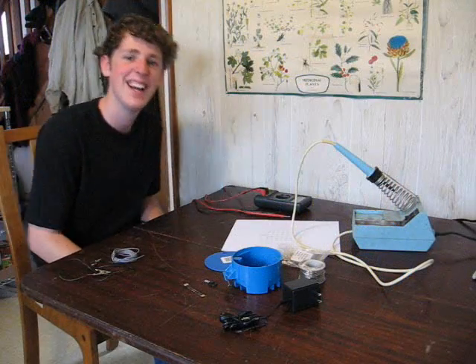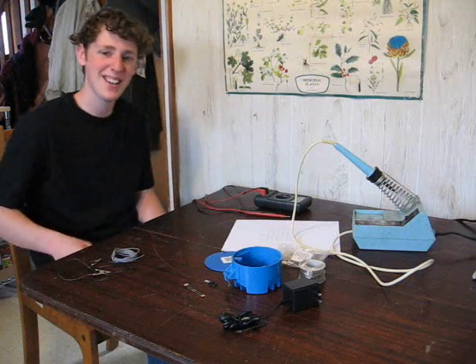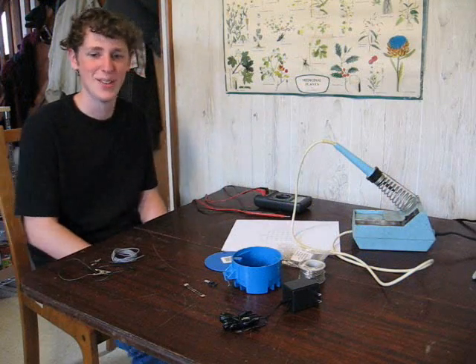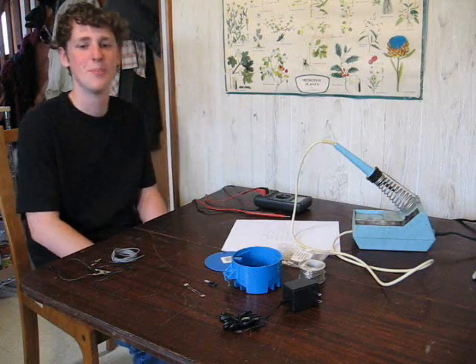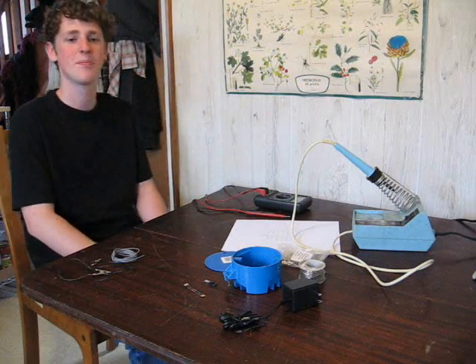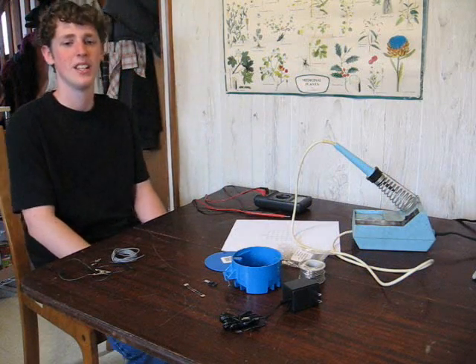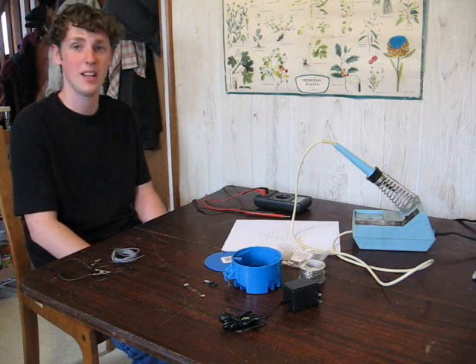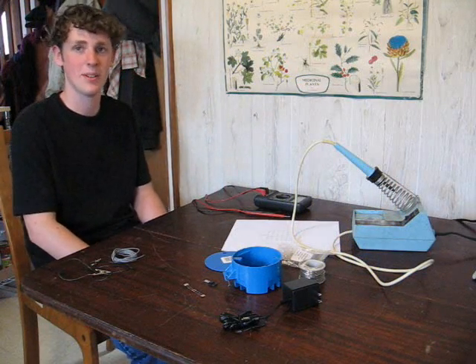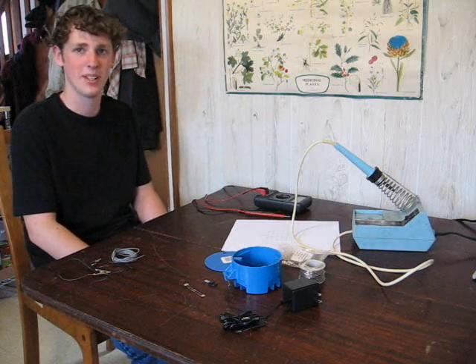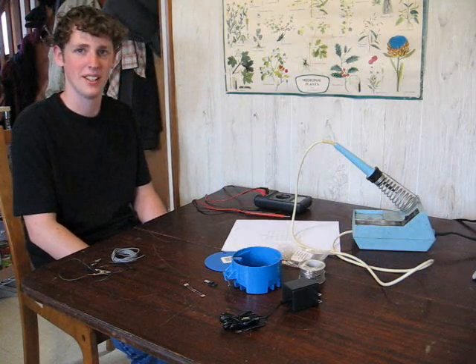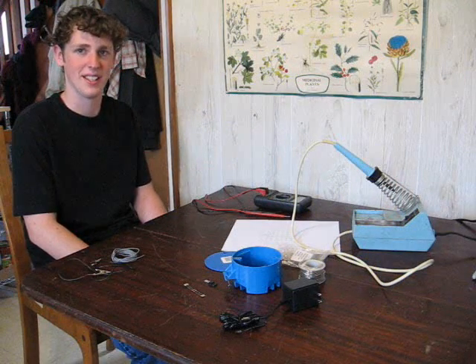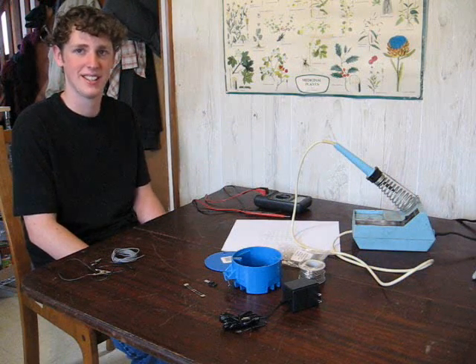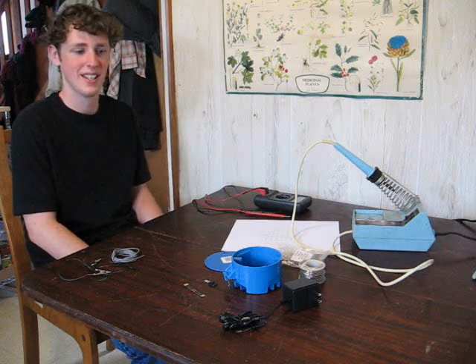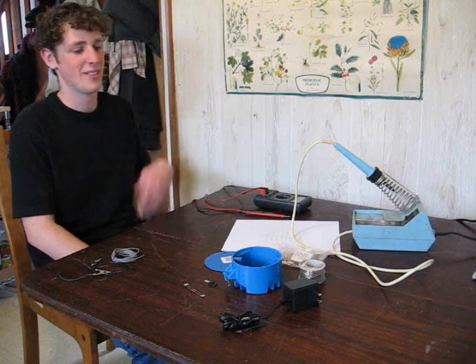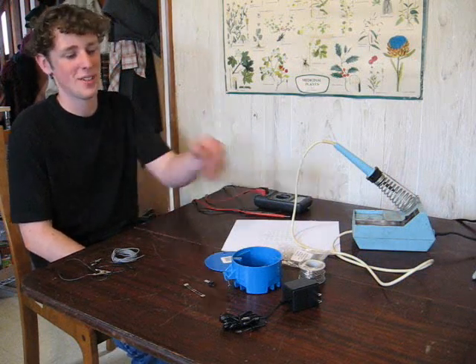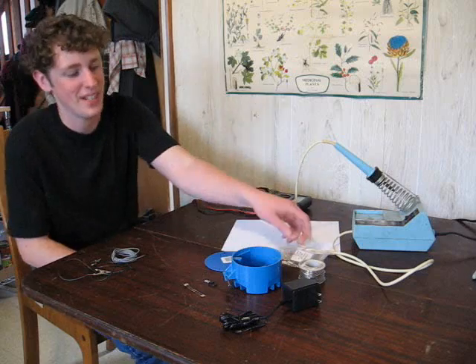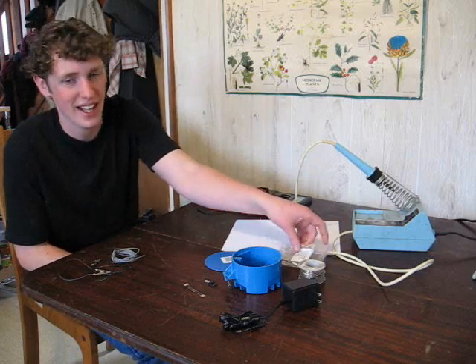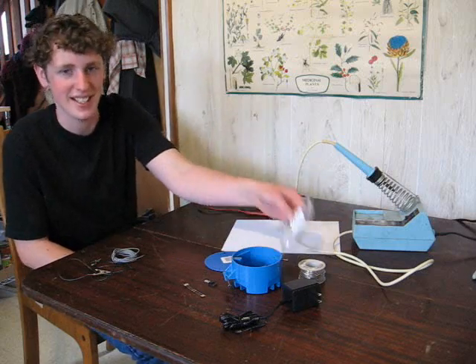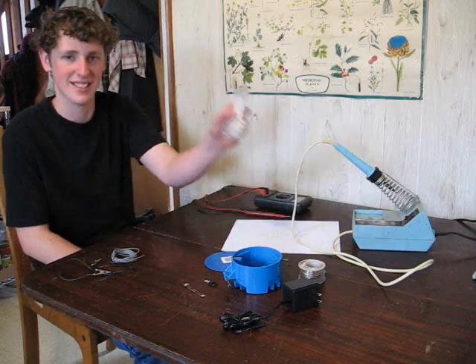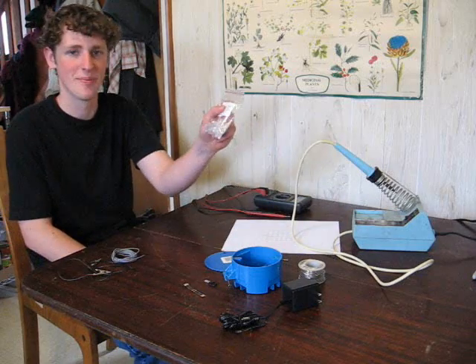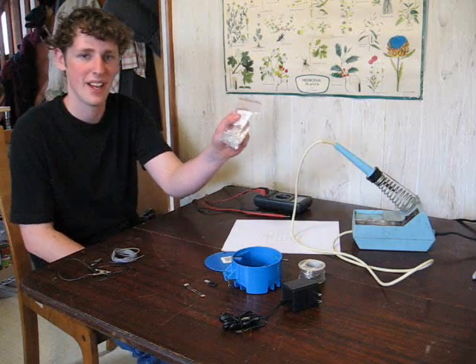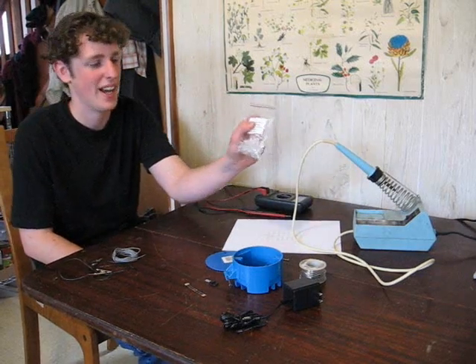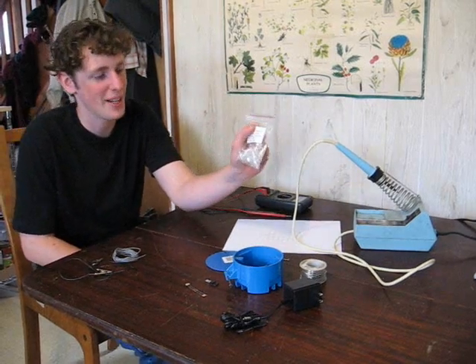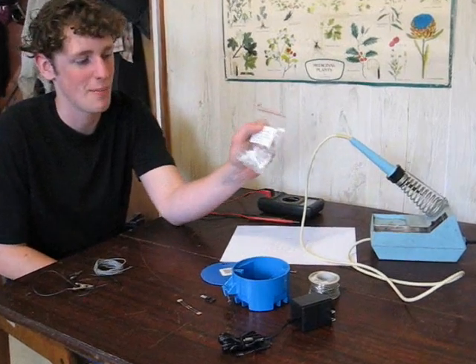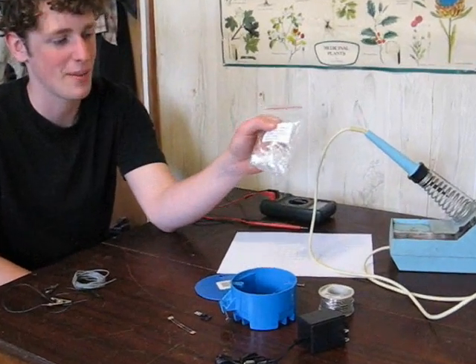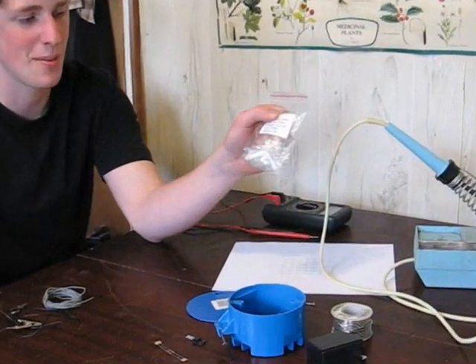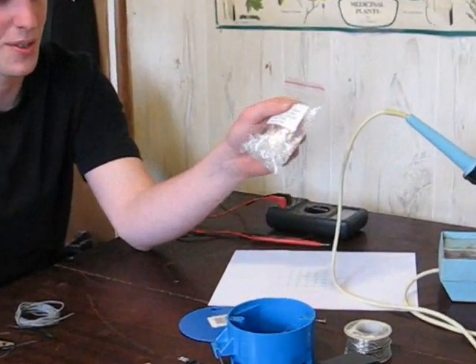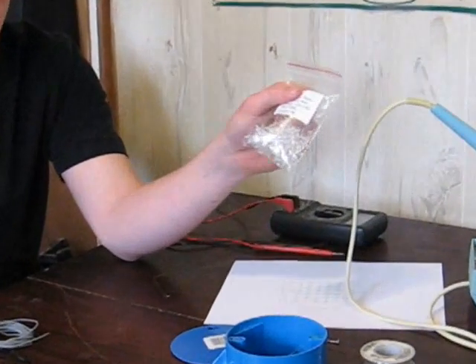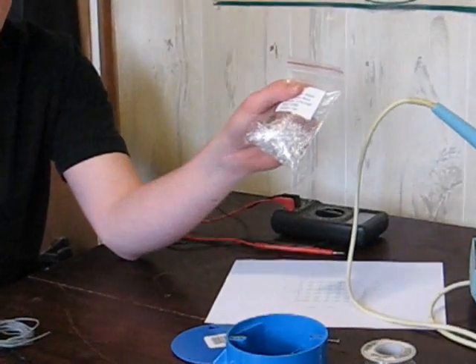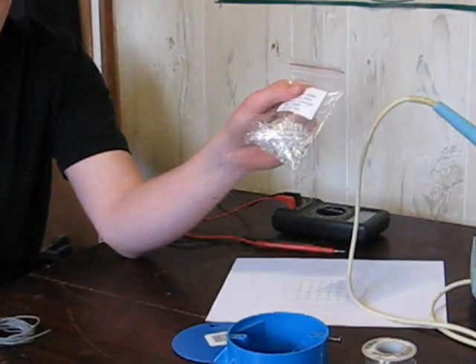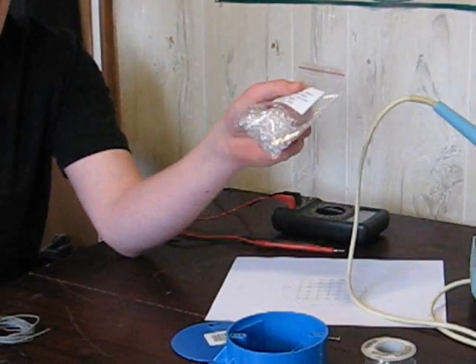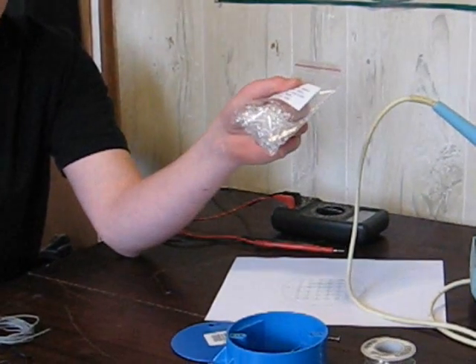Hello! Today we're going to build an LED light. First, you're going to need LEDs. I recommend buying whichever ones suit your needs and/or budget.